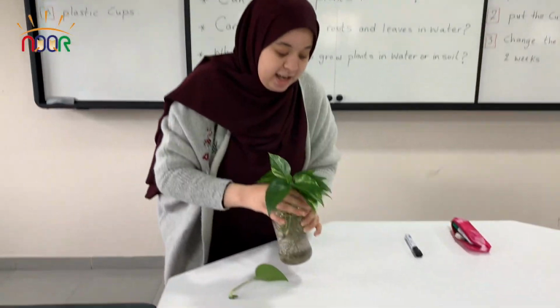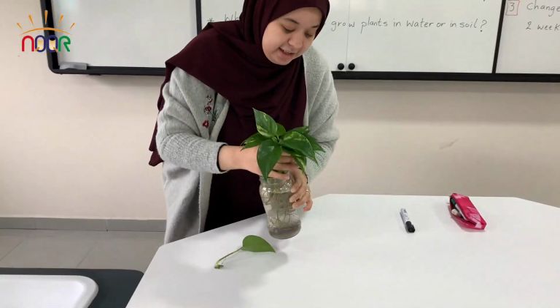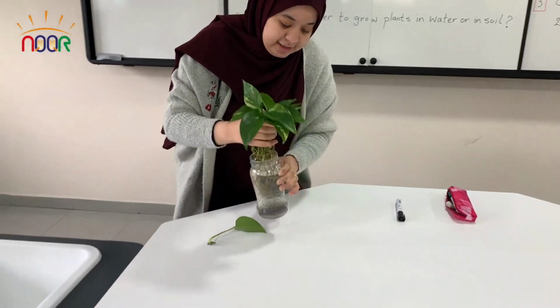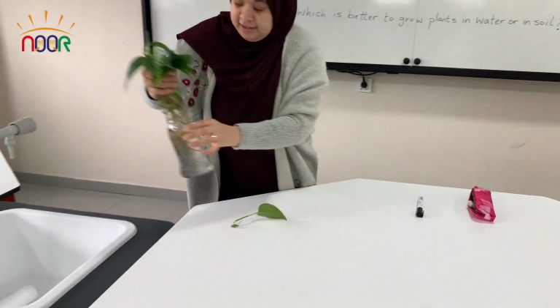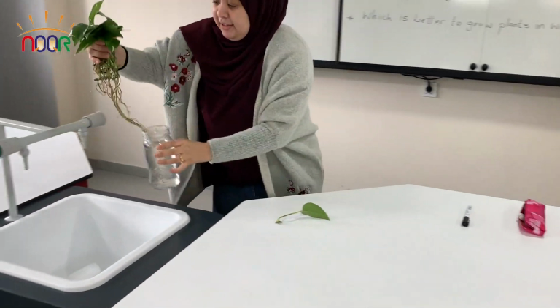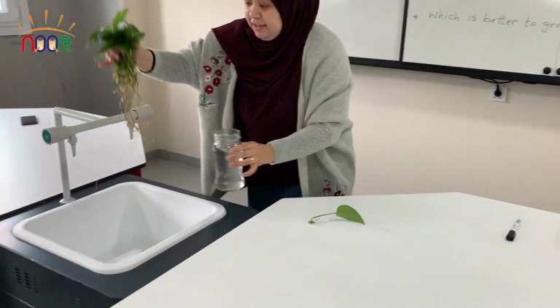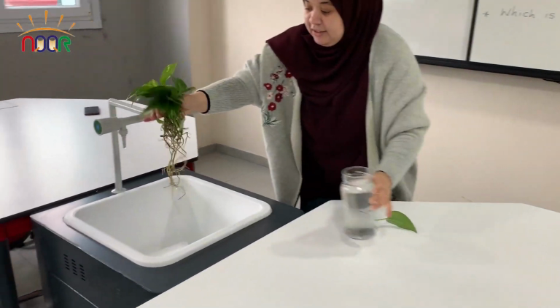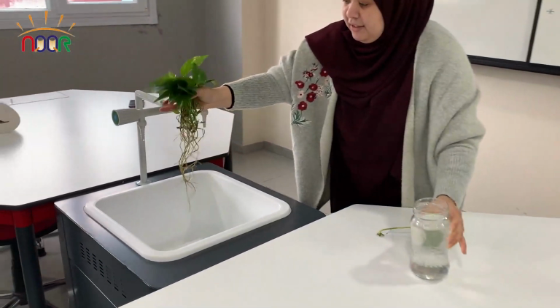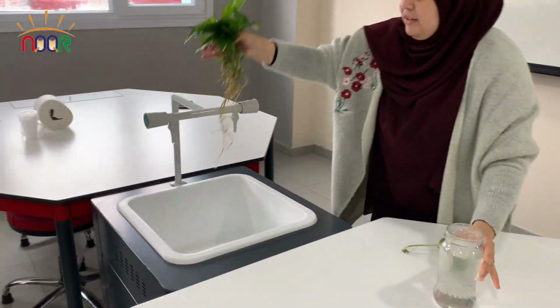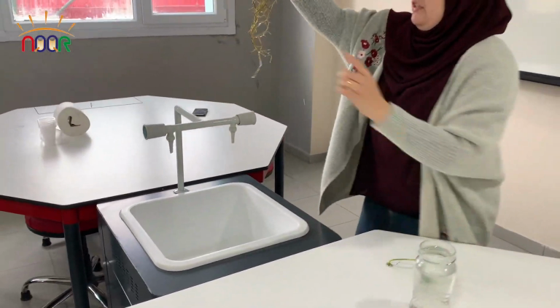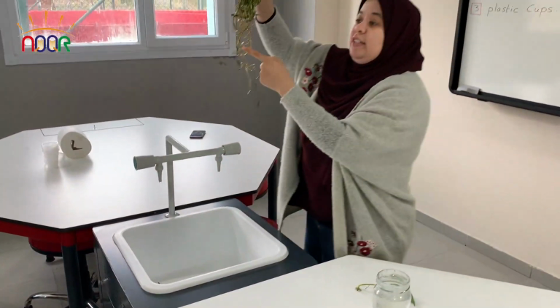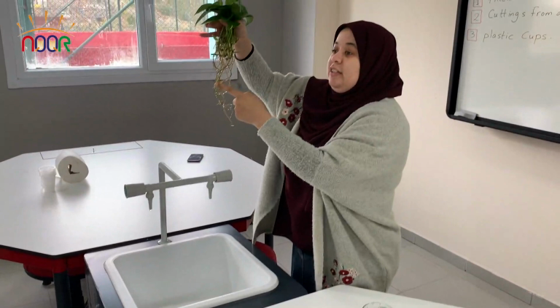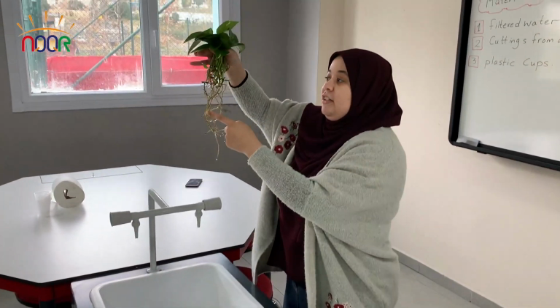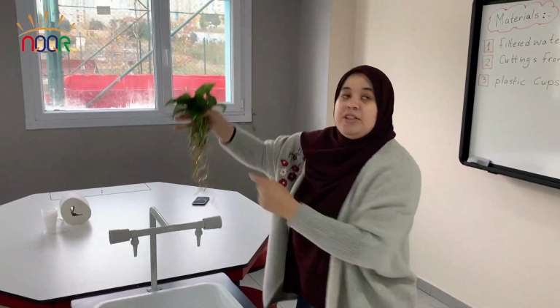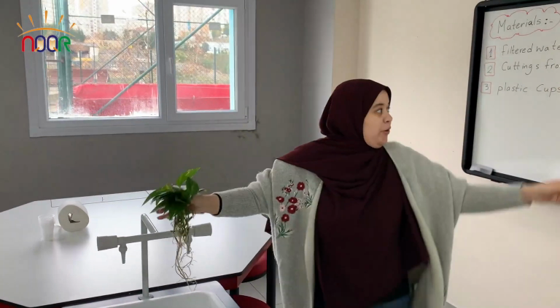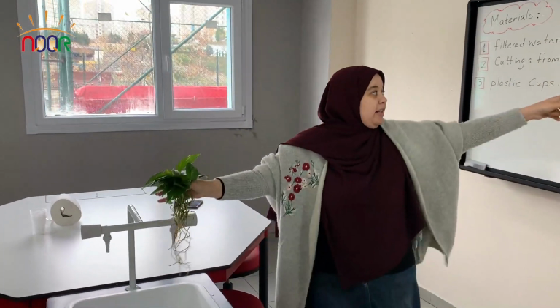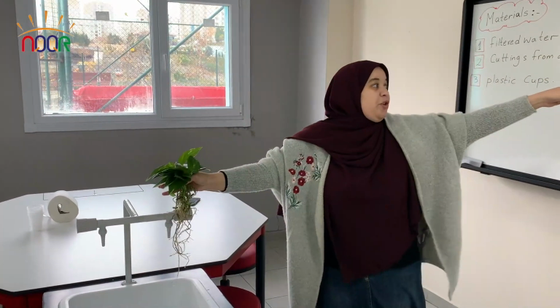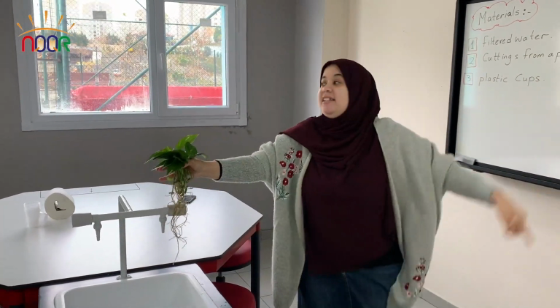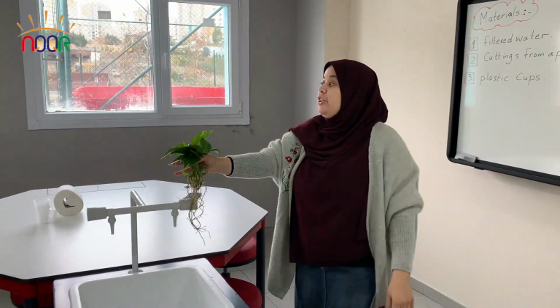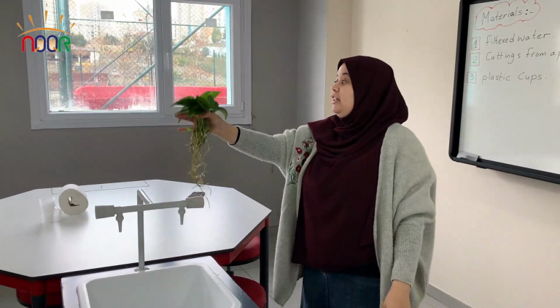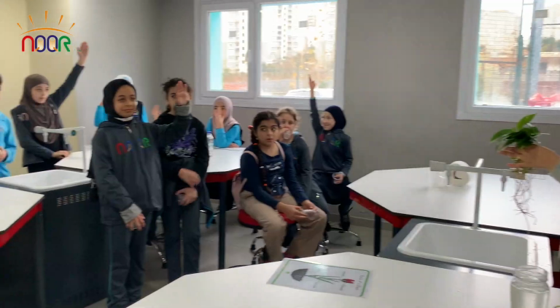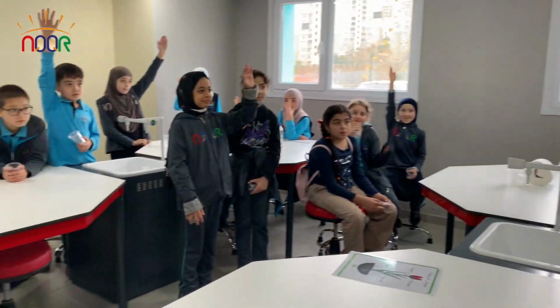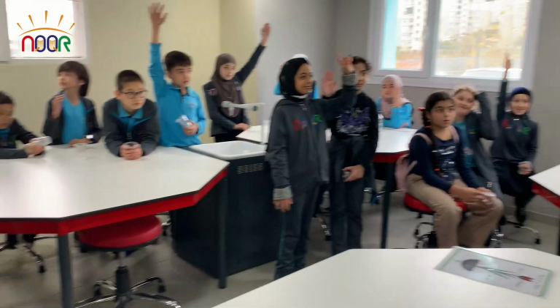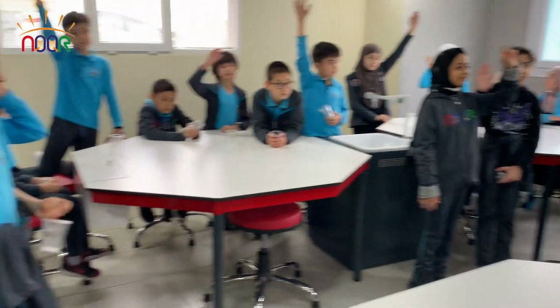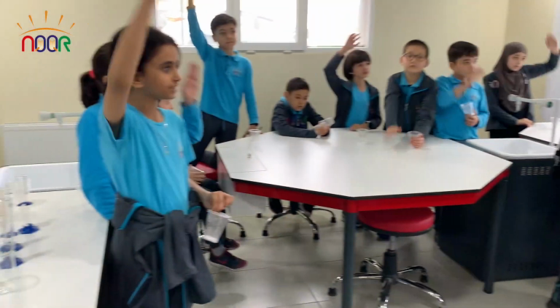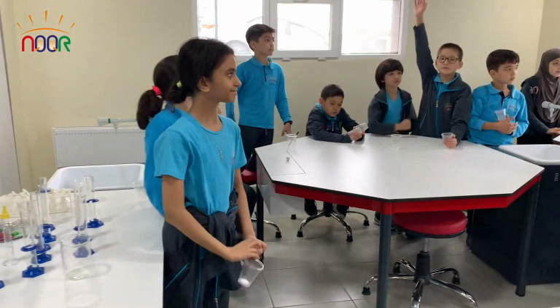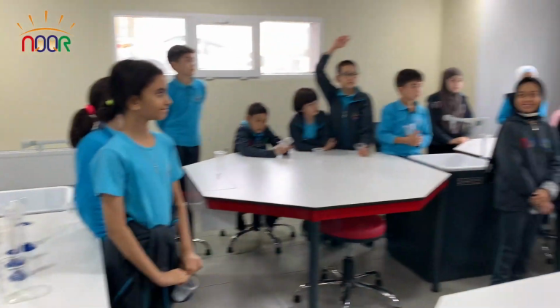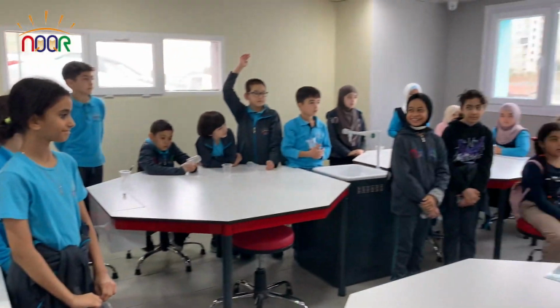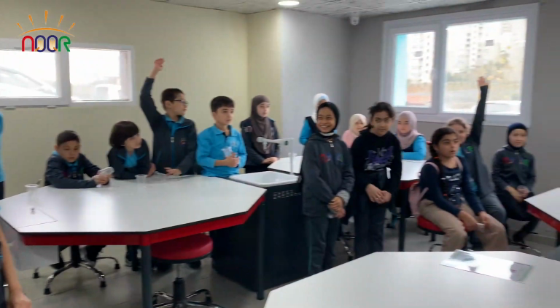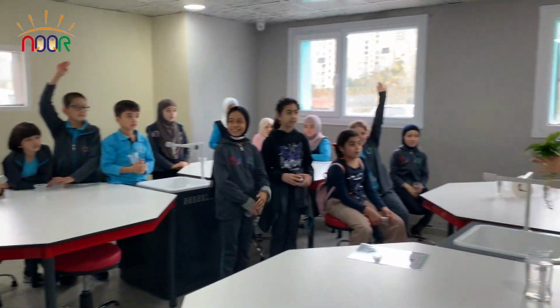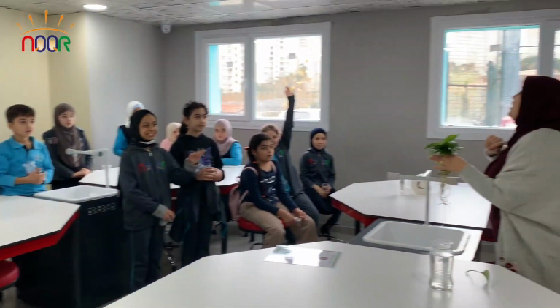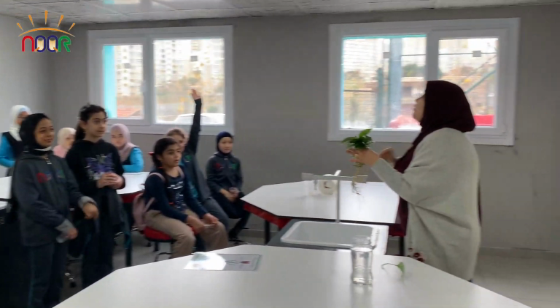We start with a tiny seed in the ground. Buried in the dirt, roots will be found. The roots get water and form a base. The roots will hold the plant in place.